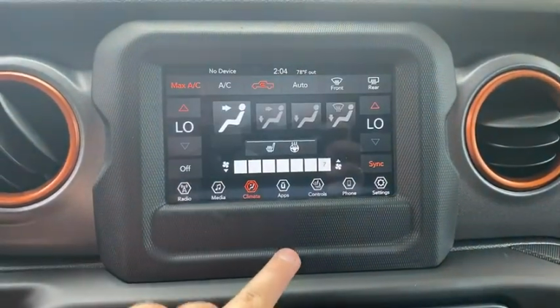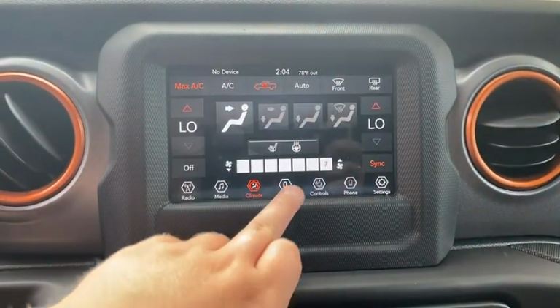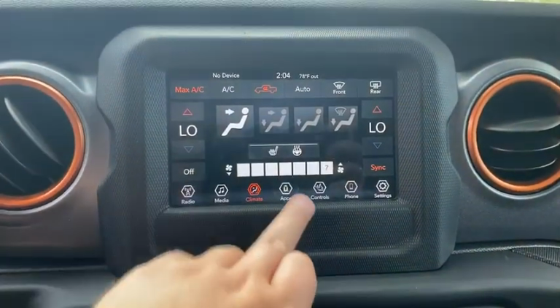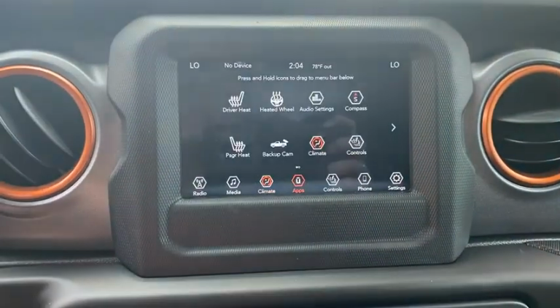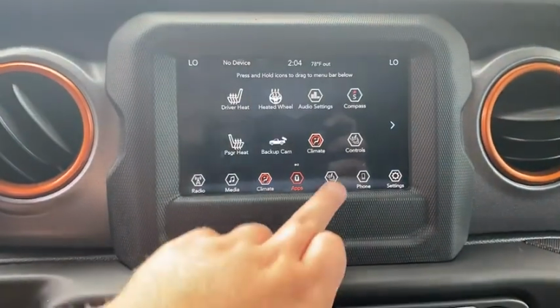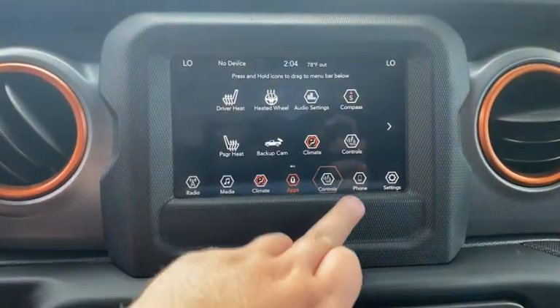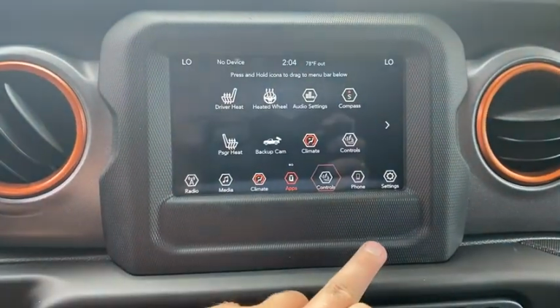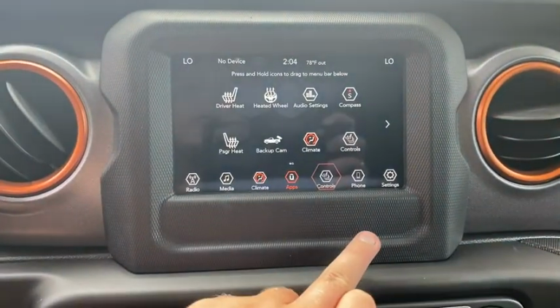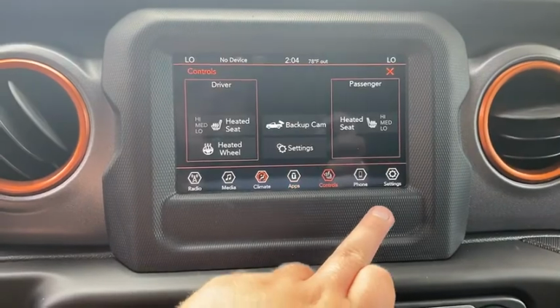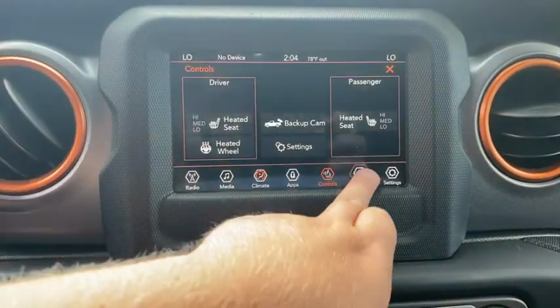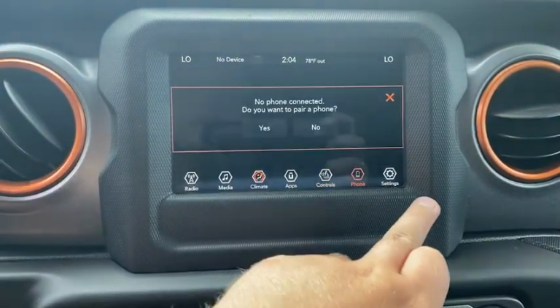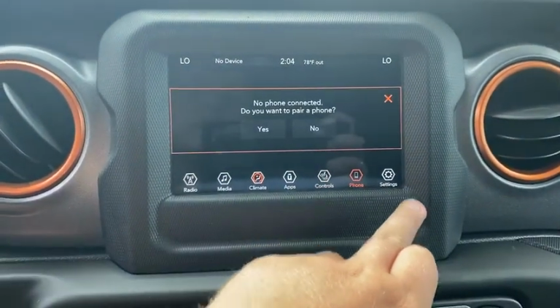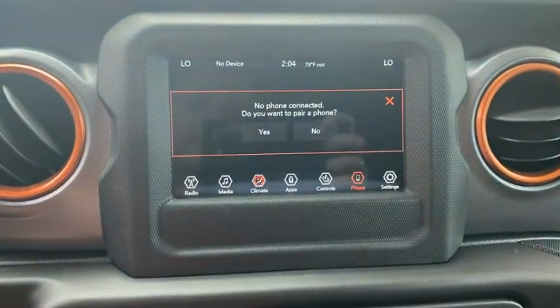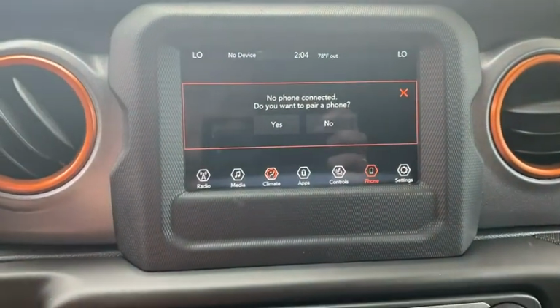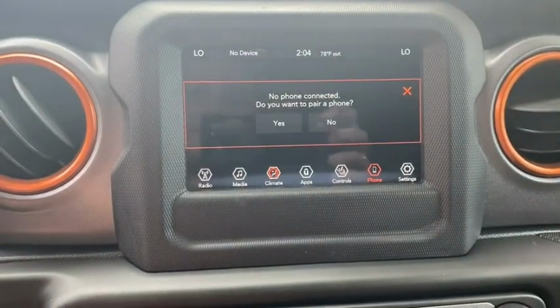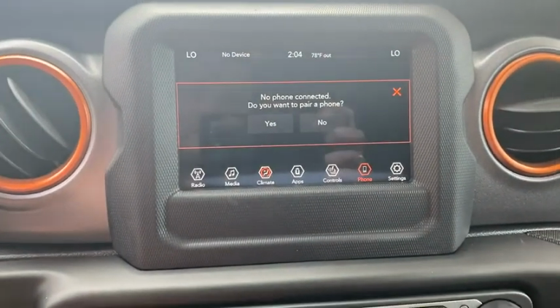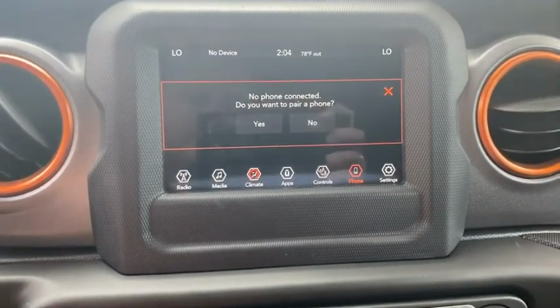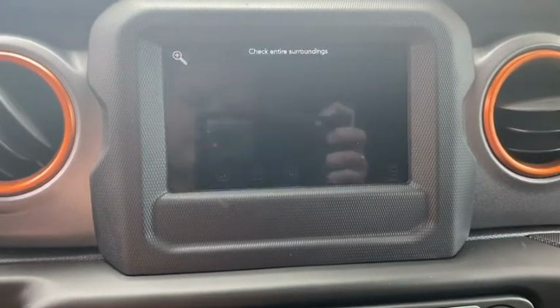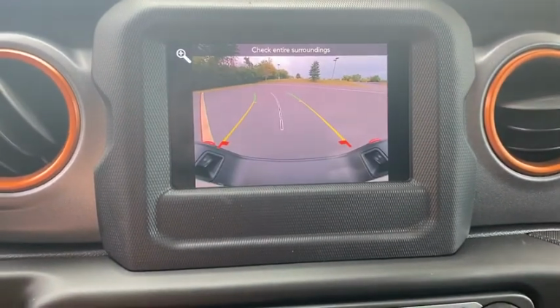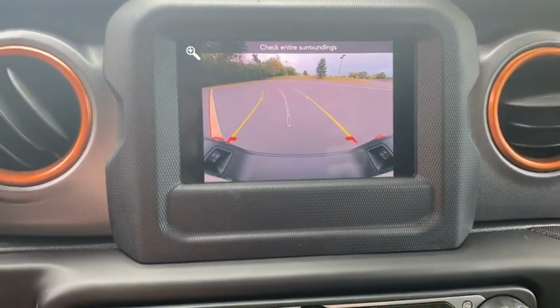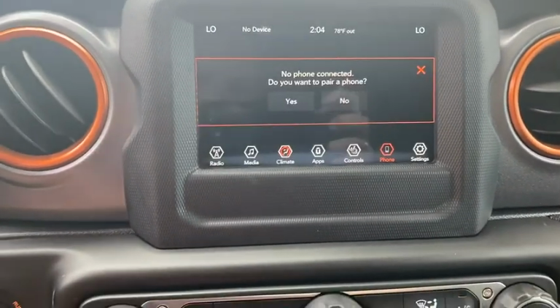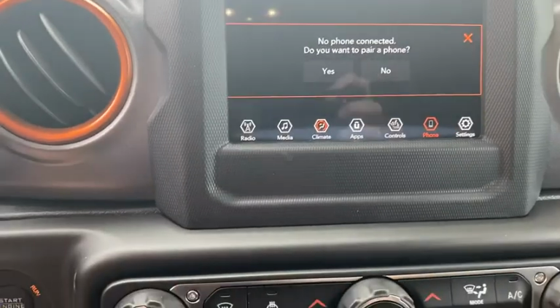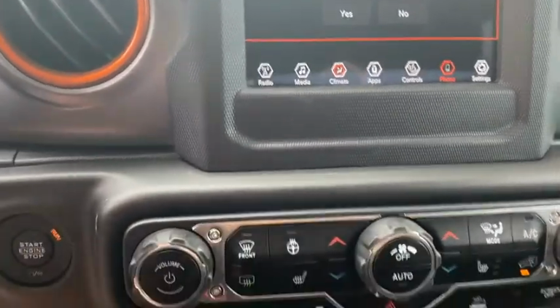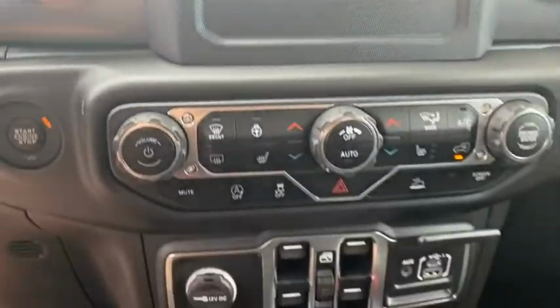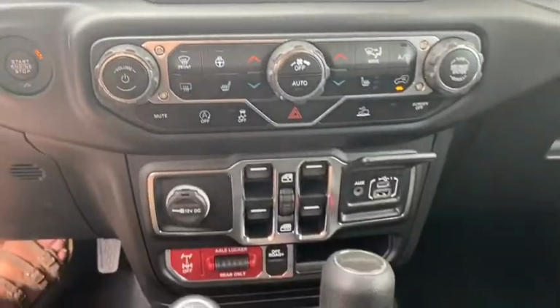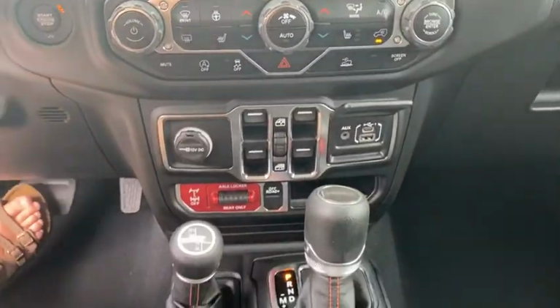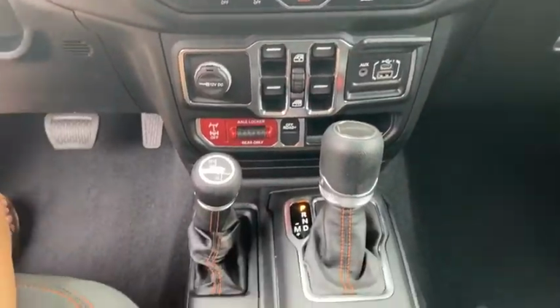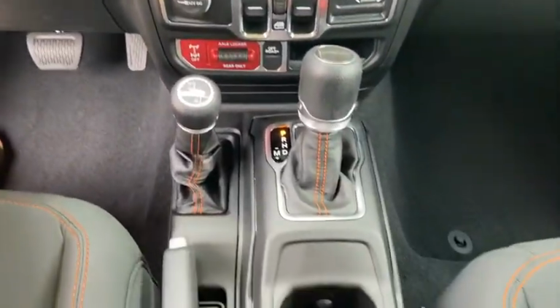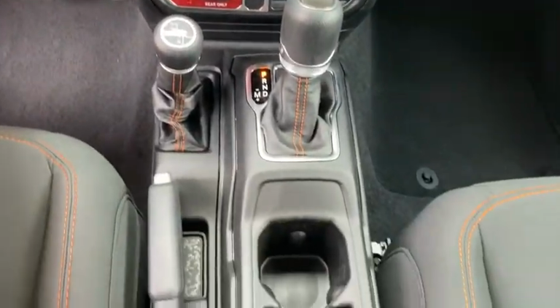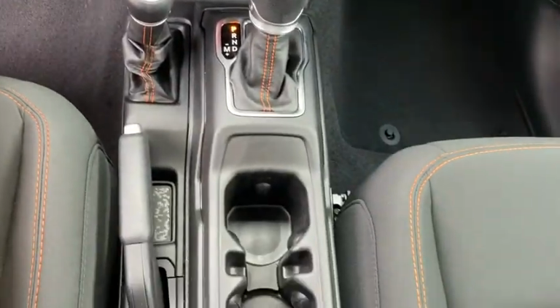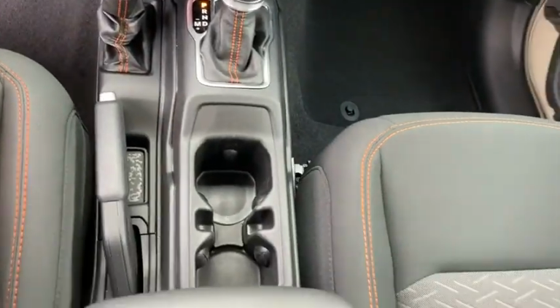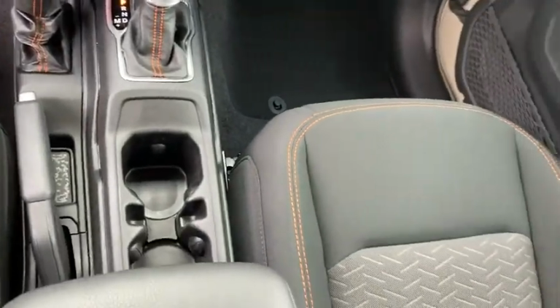Eight speakers, trip computer, electronic stability control, heated steering wheel, rear window defroster, fog lights, security system, power windows, compass, panic alarm, remote keyless entry.